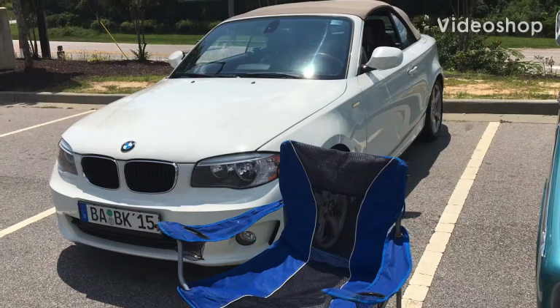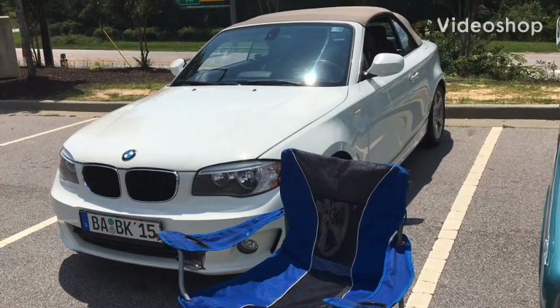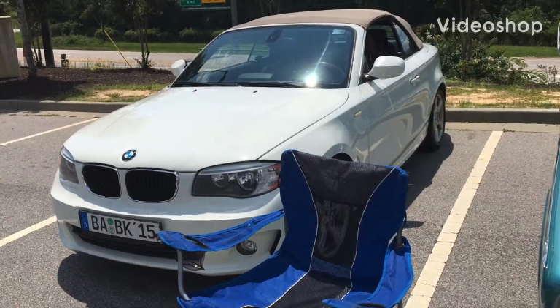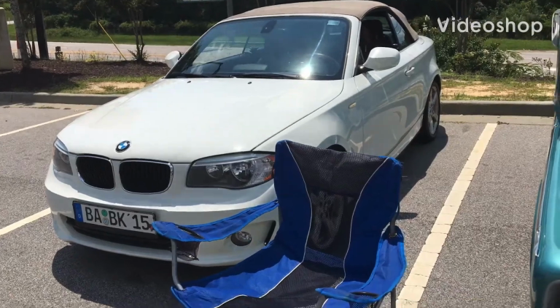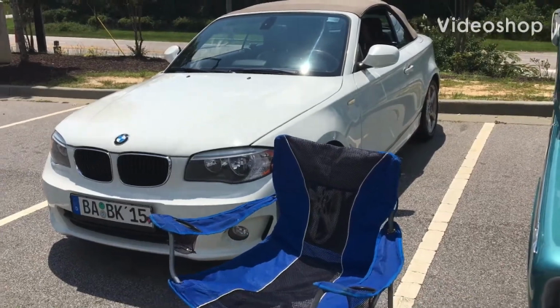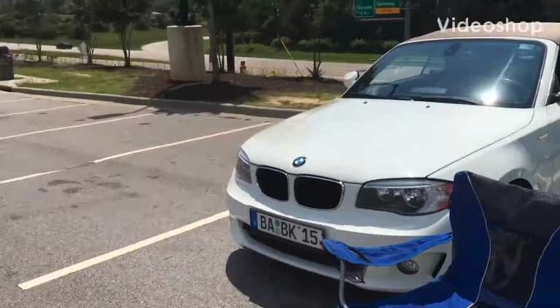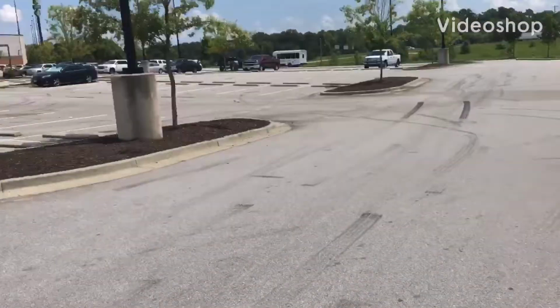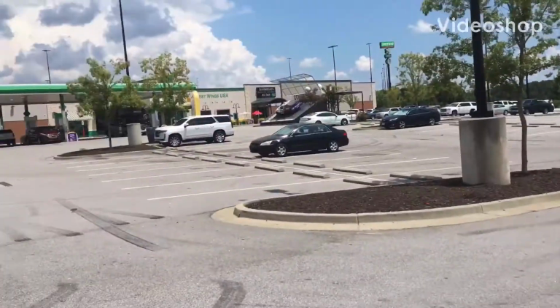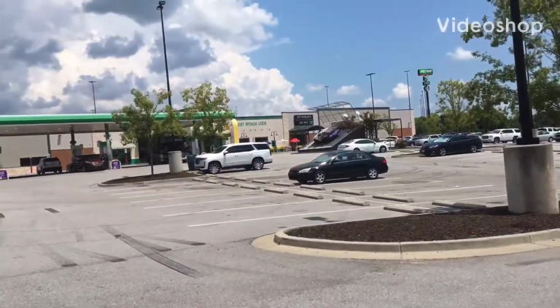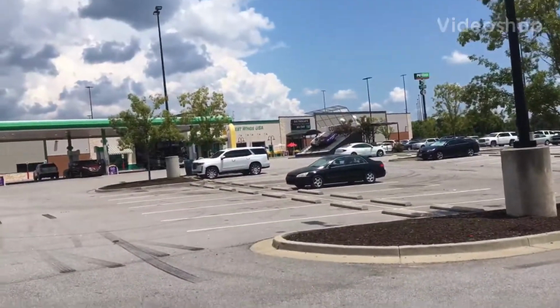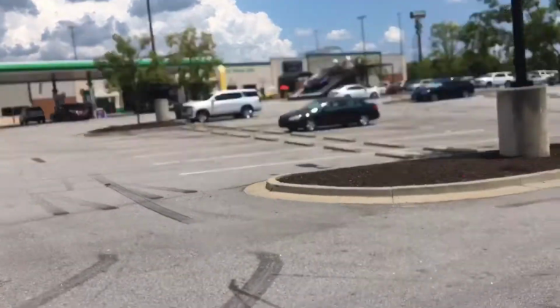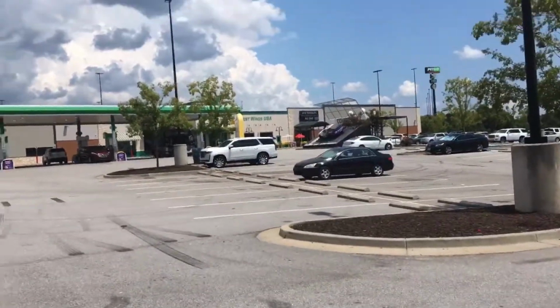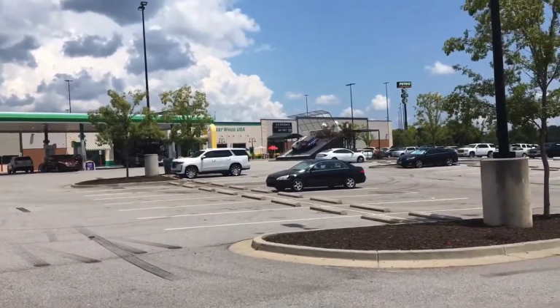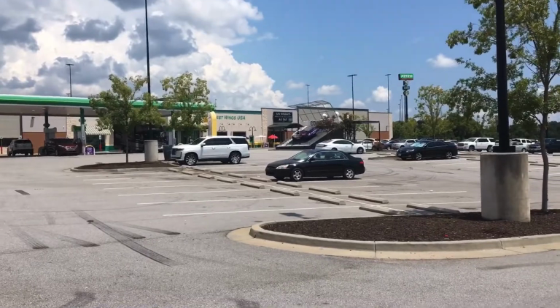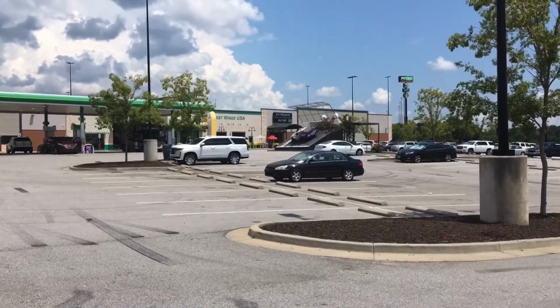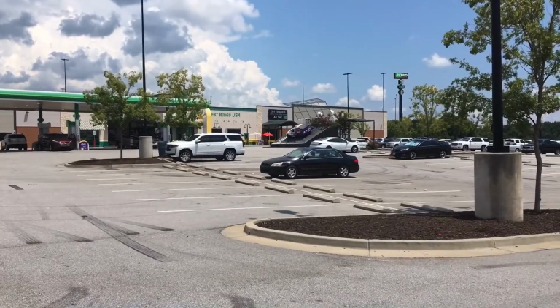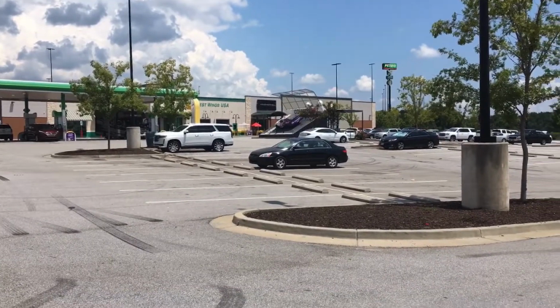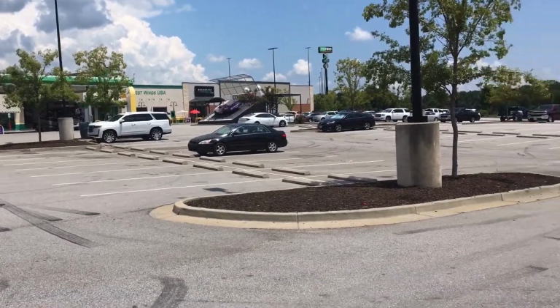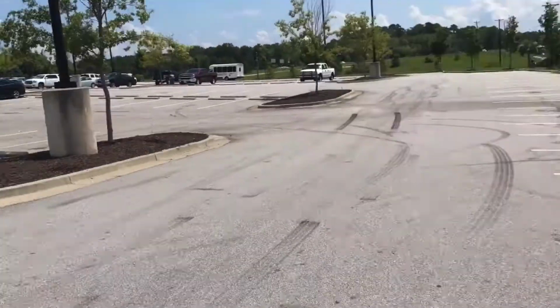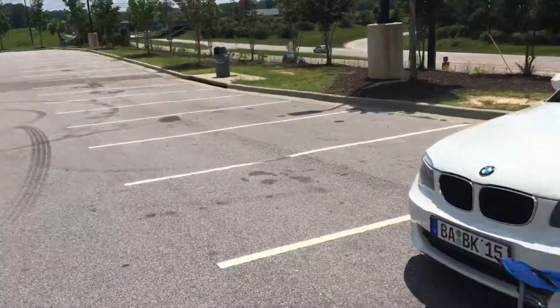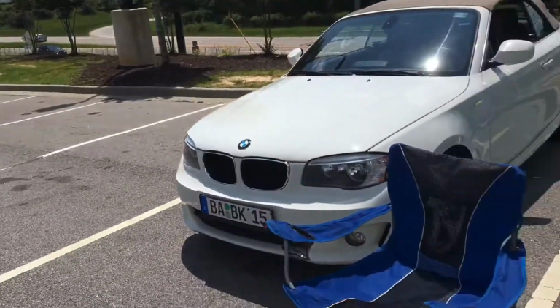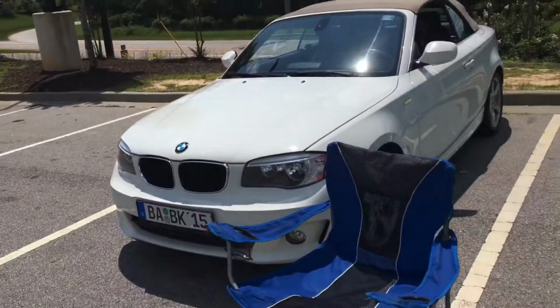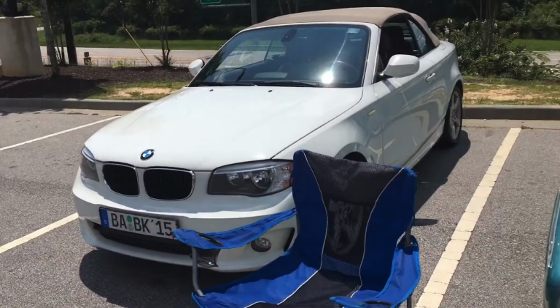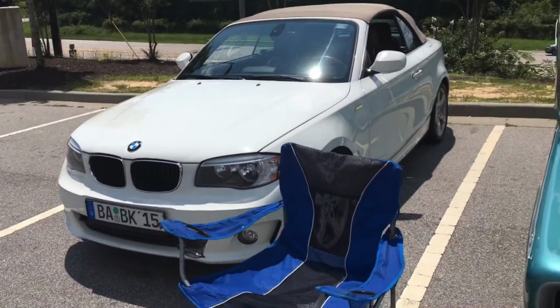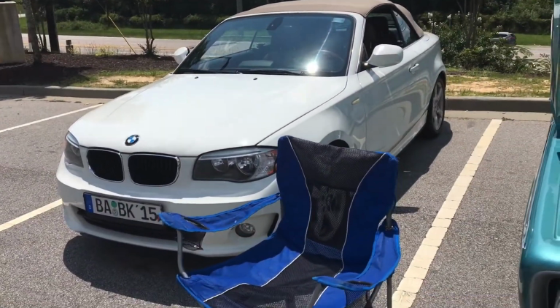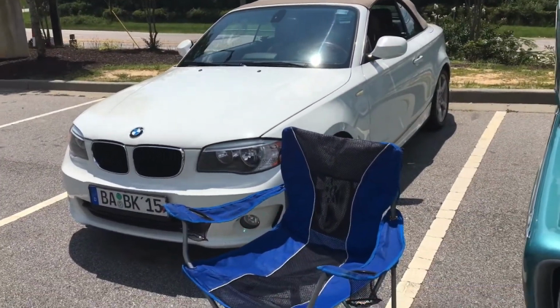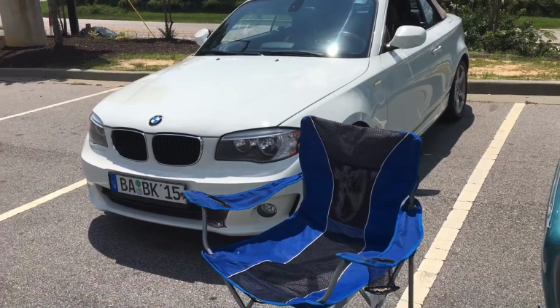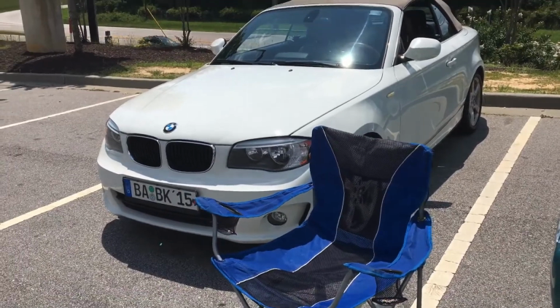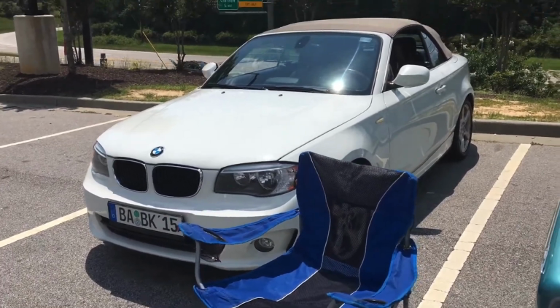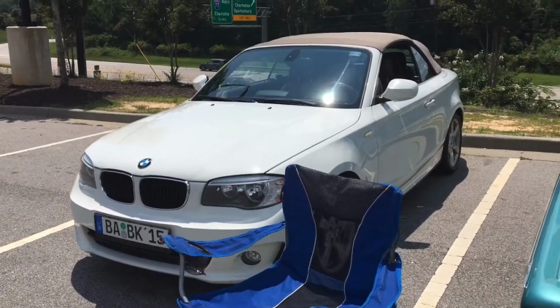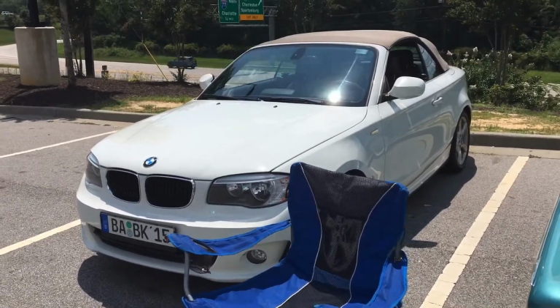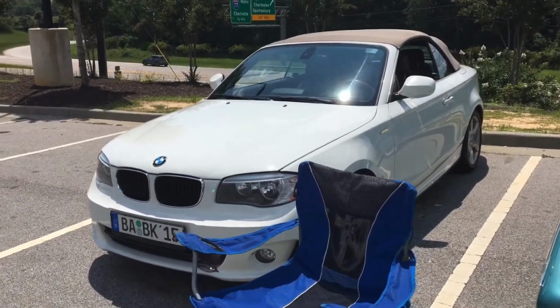You're at my show today, doing it at Quaker. Sorry for the shaking. Here's the car so far — my dad's 1 Series.